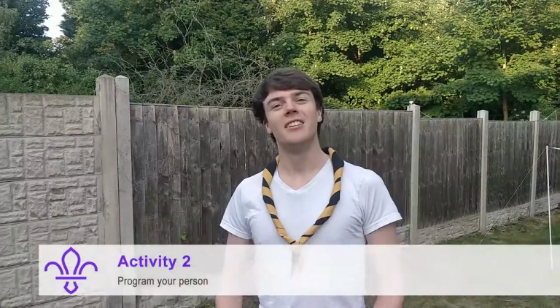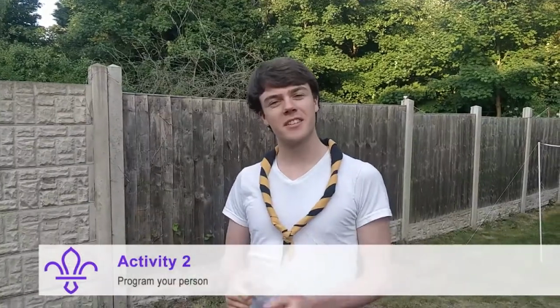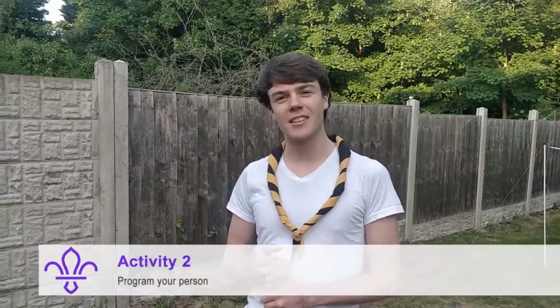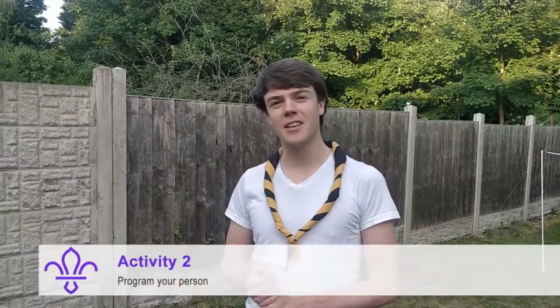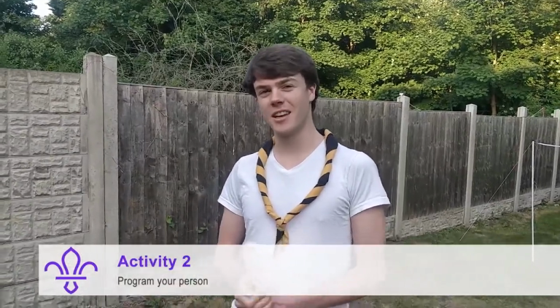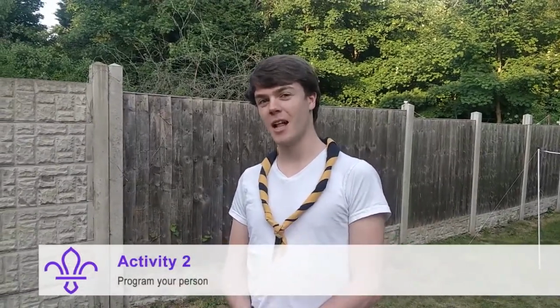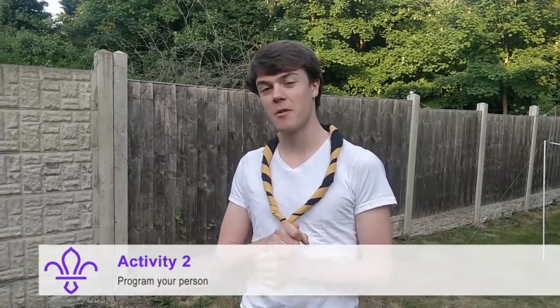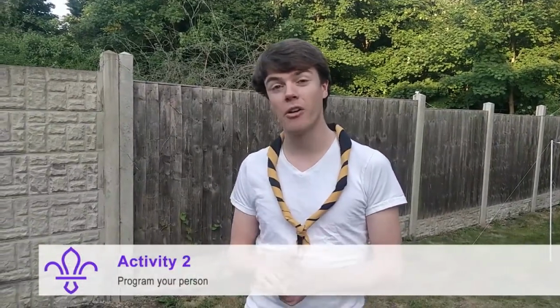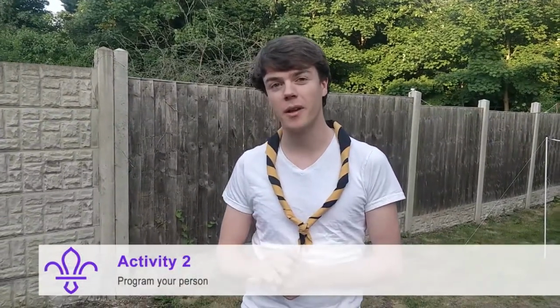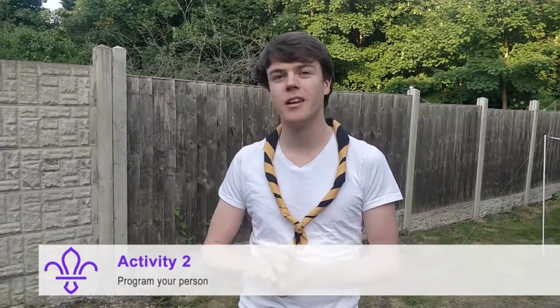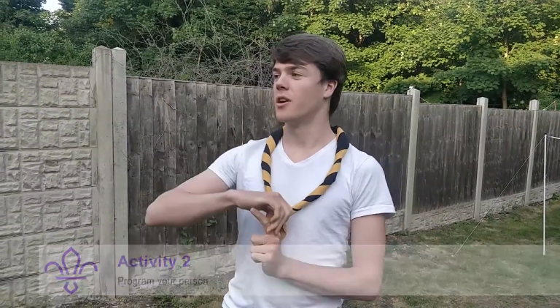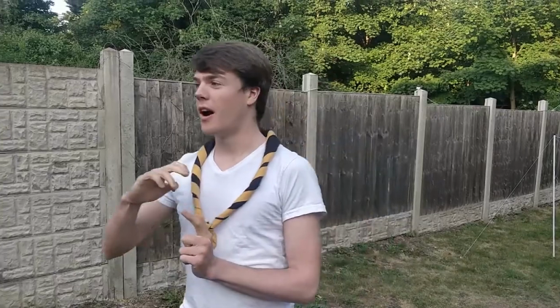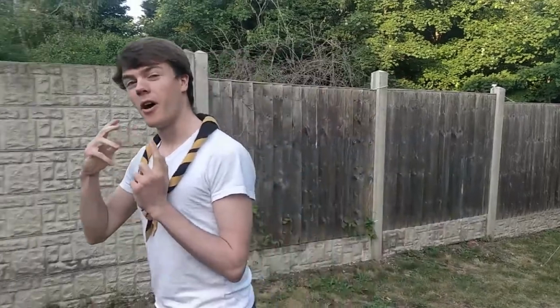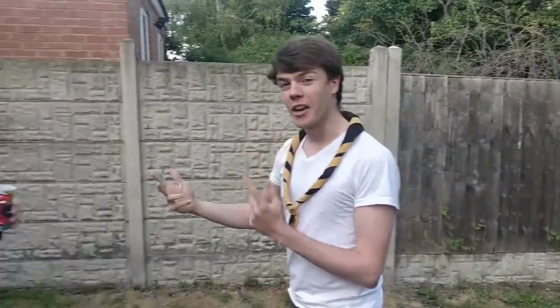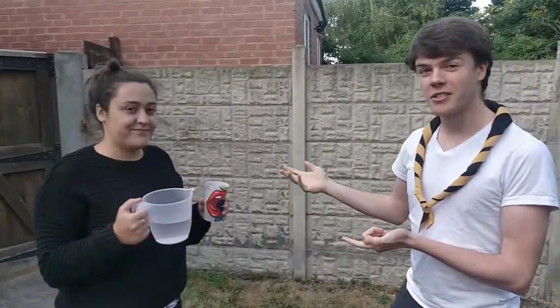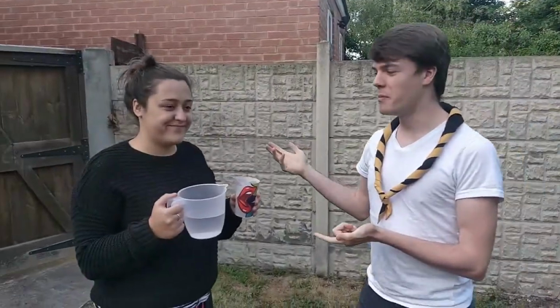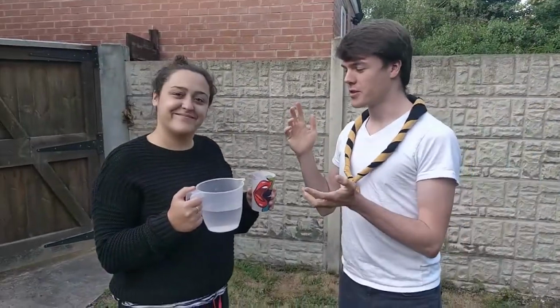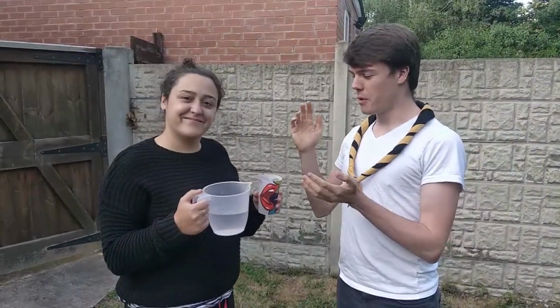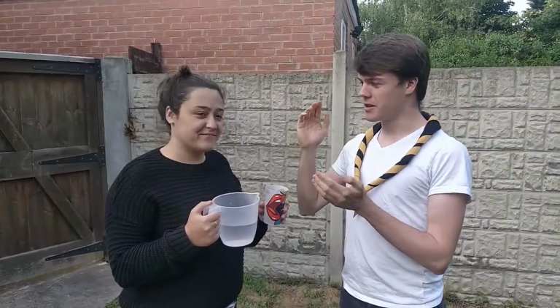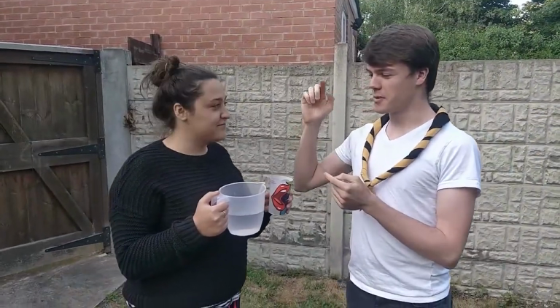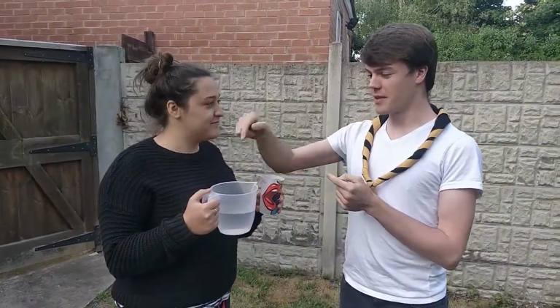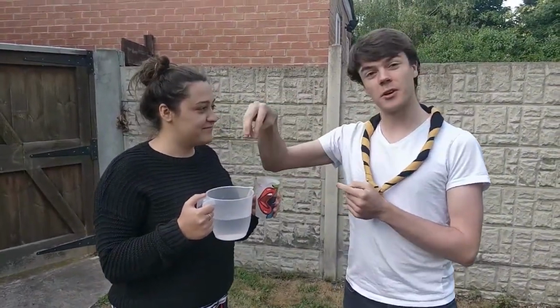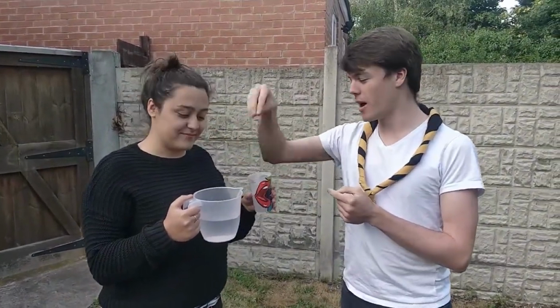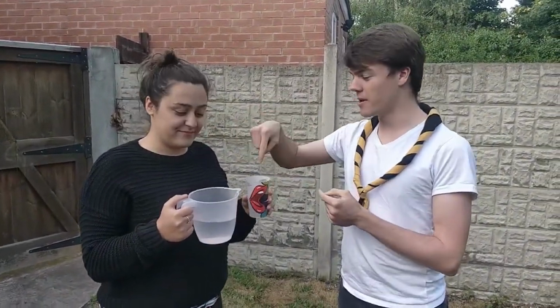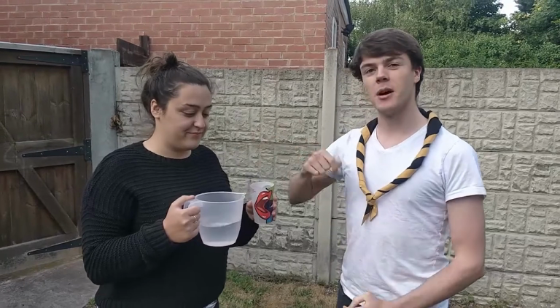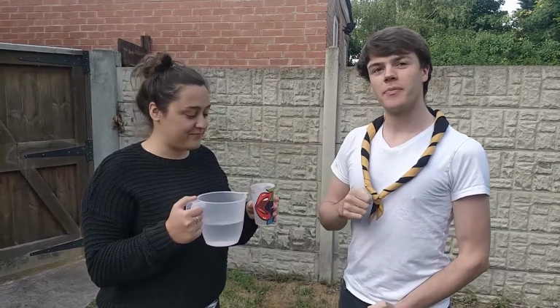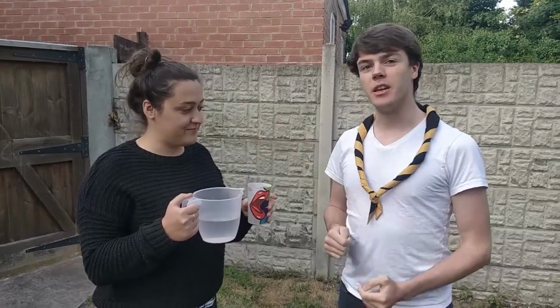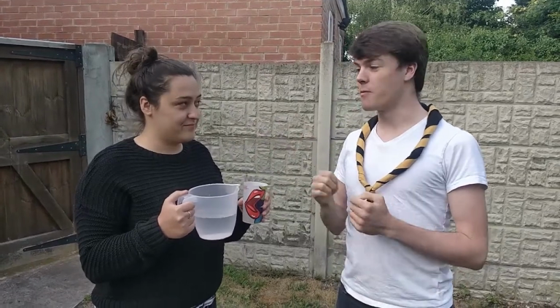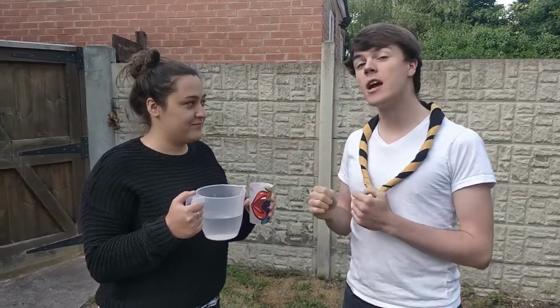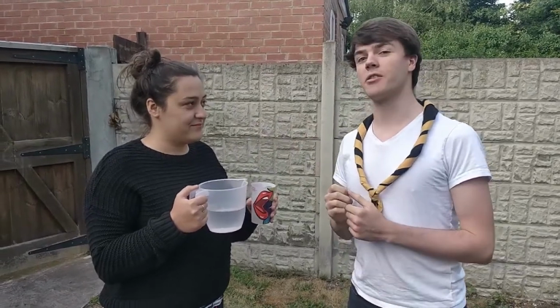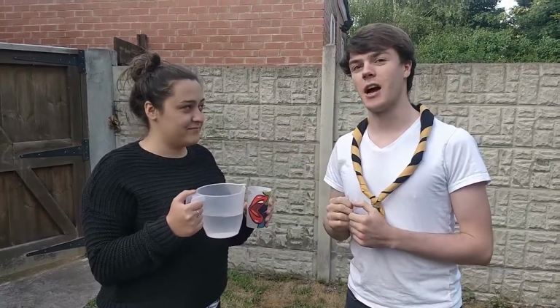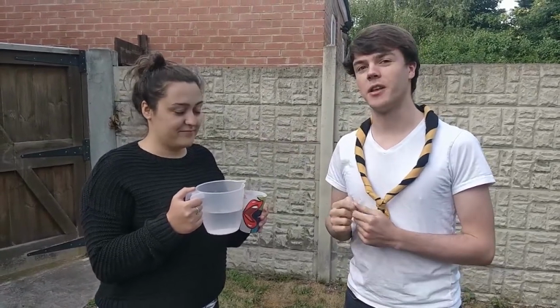For this activity you need to enlist the help of either a parent or a sibling. I've got Eleanor here to help. What we need to do is get this jug of water and fill this cup up. You need to give them really clear instructions on how to do this.